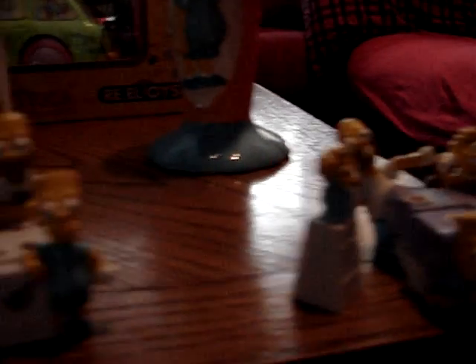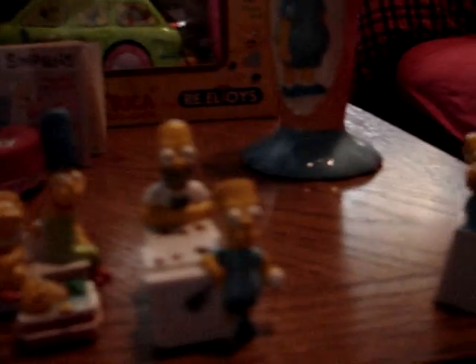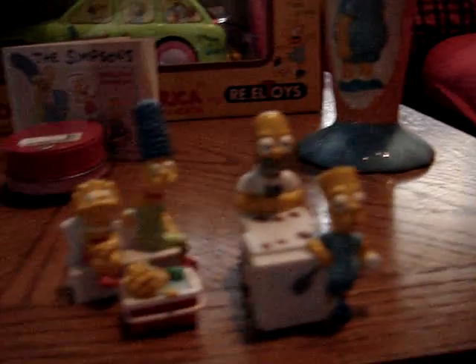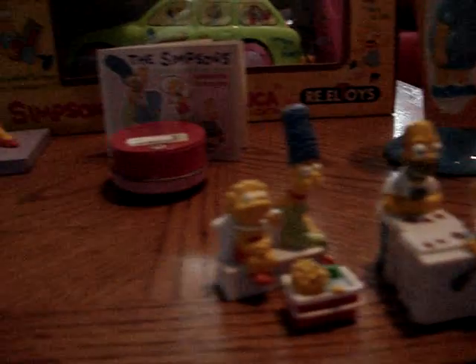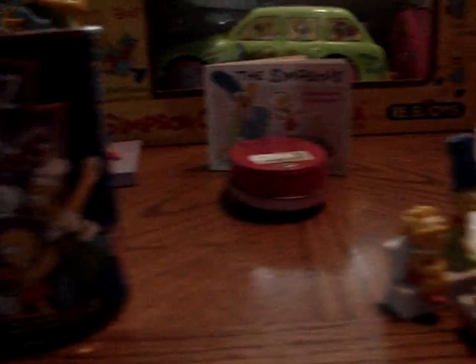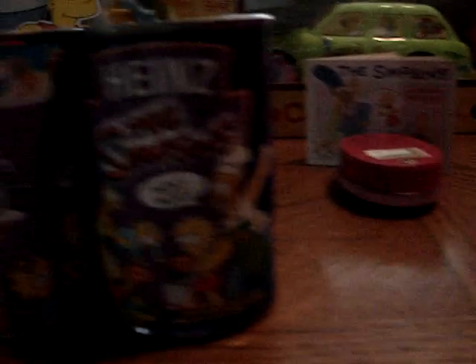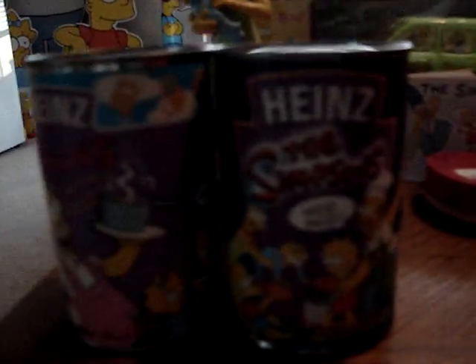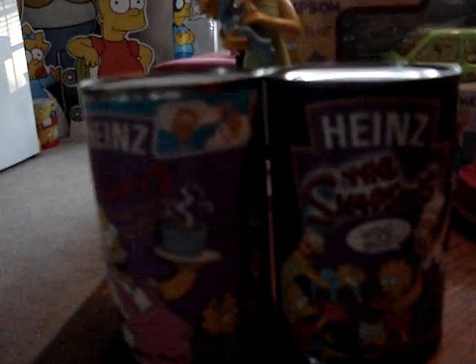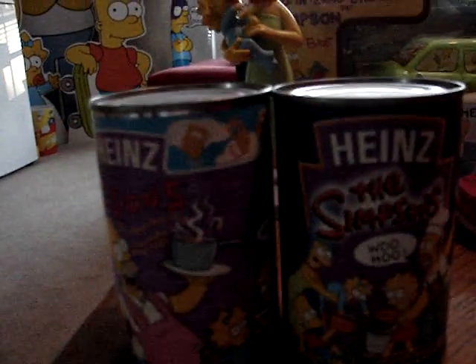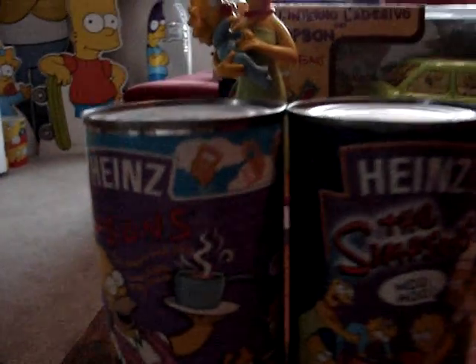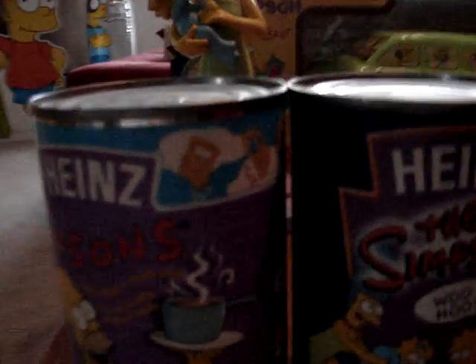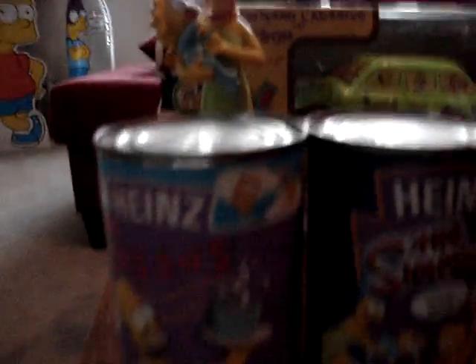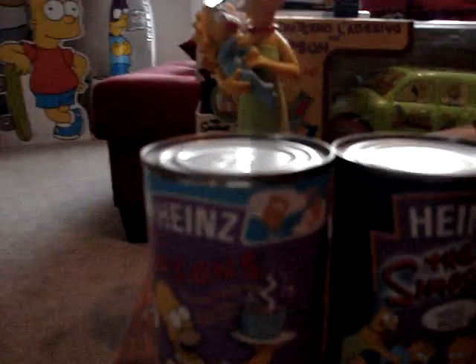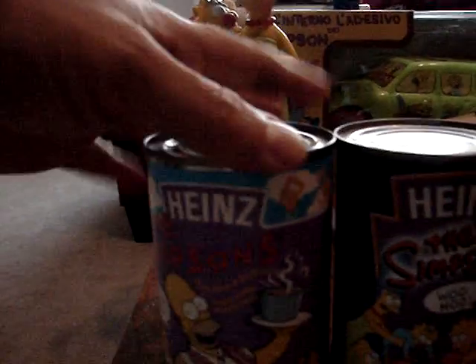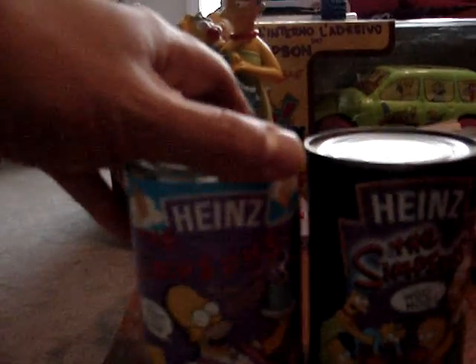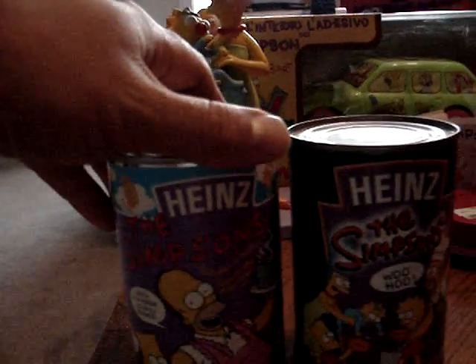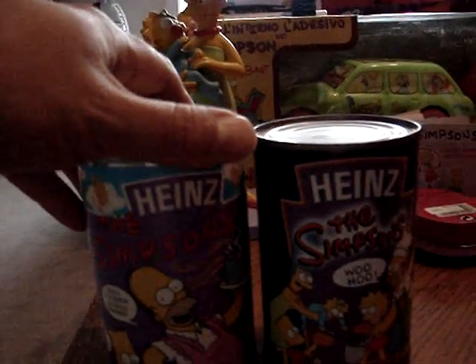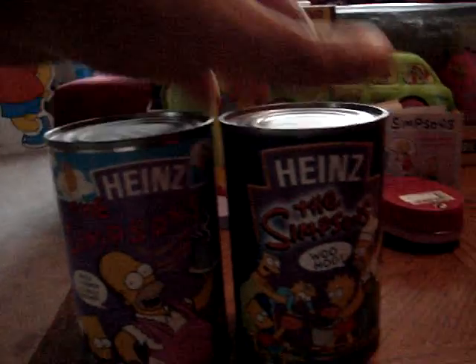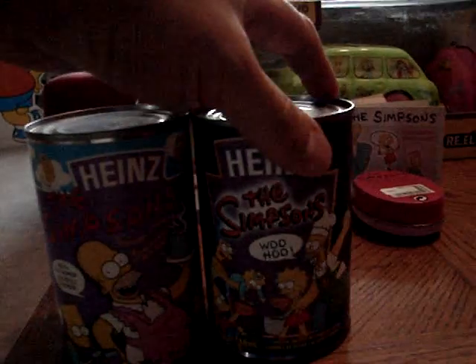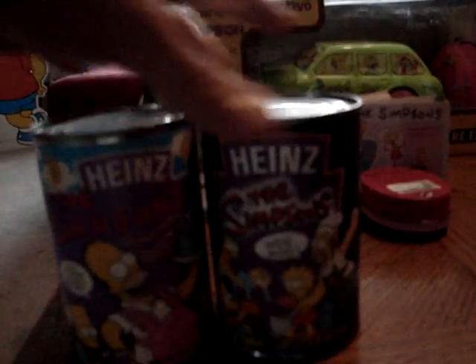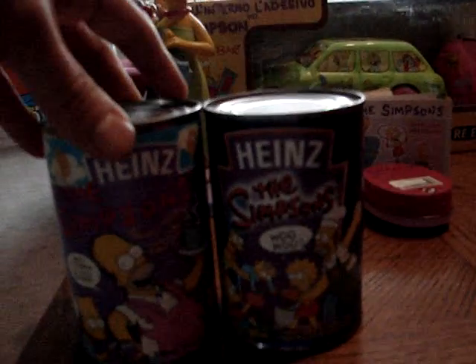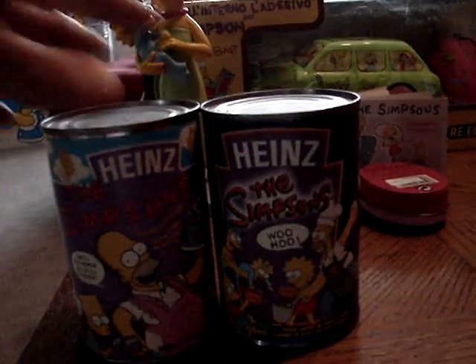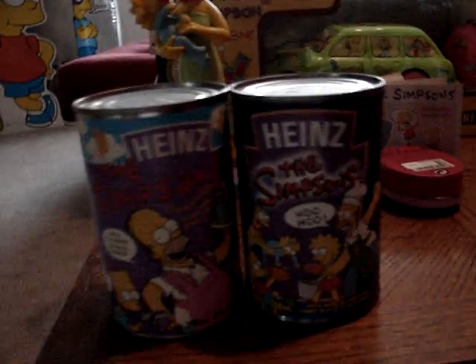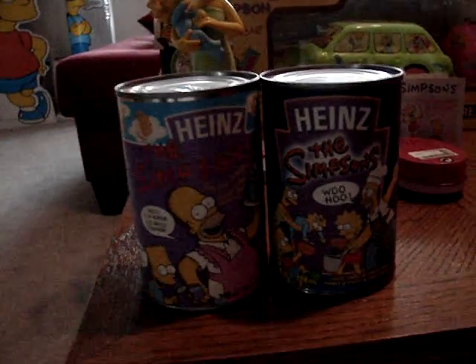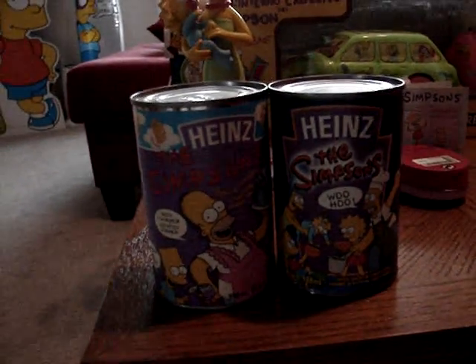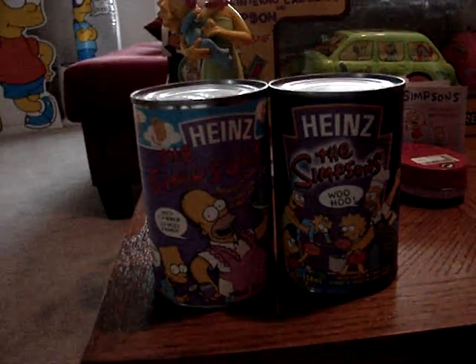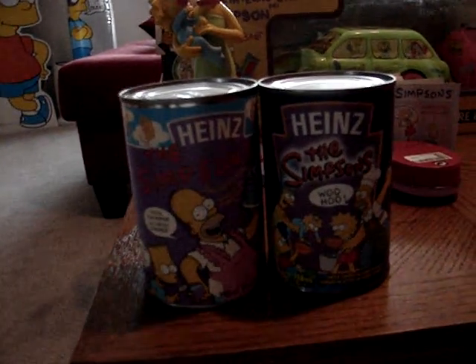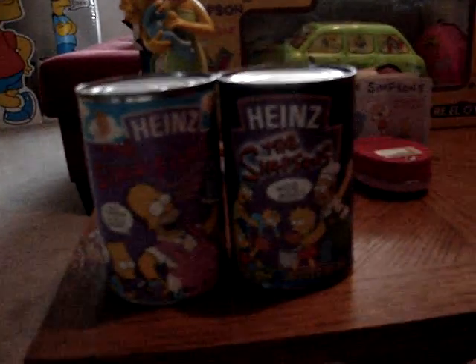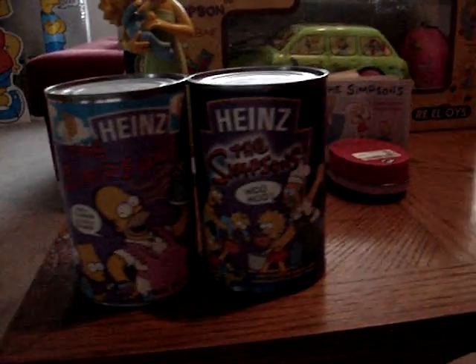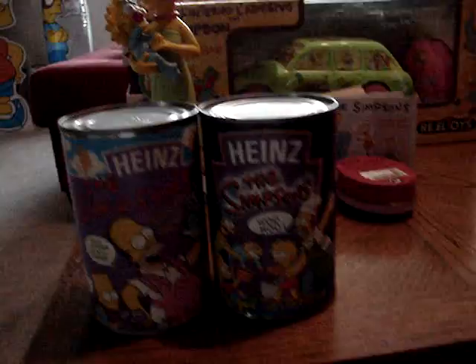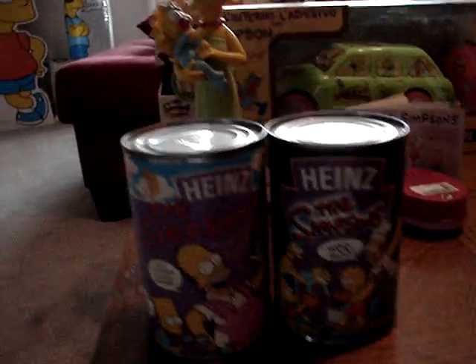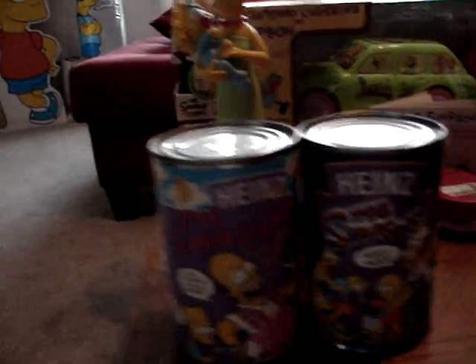As we move to Canada, we have Heinz pasta. I believe this one is from 1994 and this one is from 2004. Same pasta, just a different can and different artwork — both unopened.